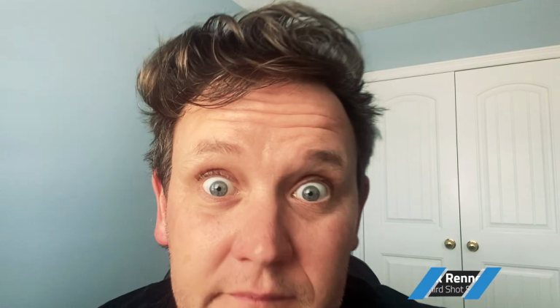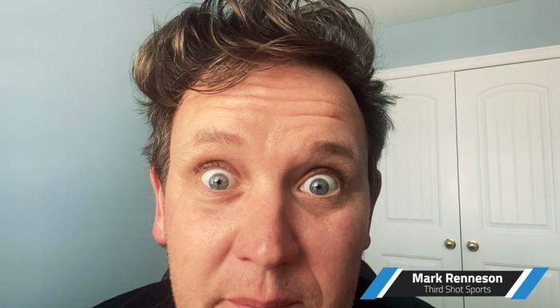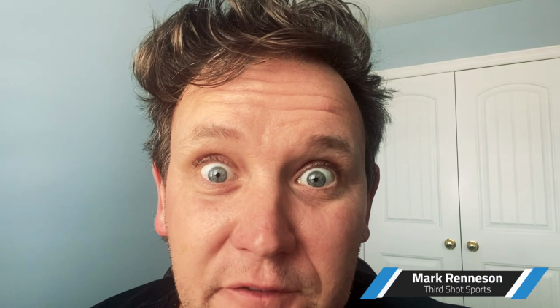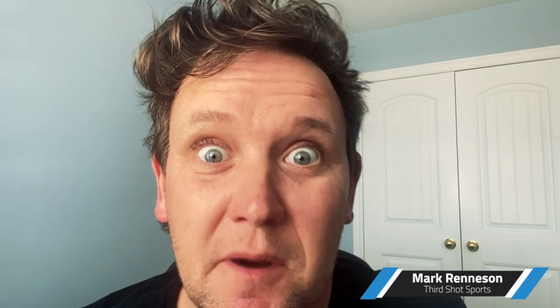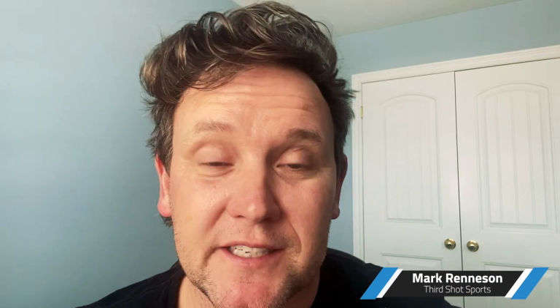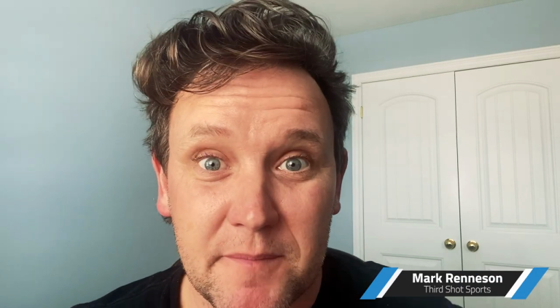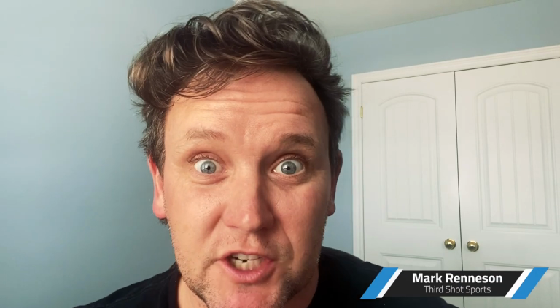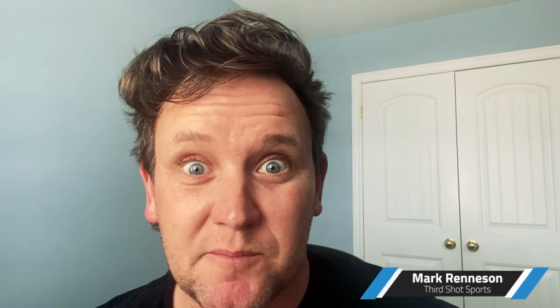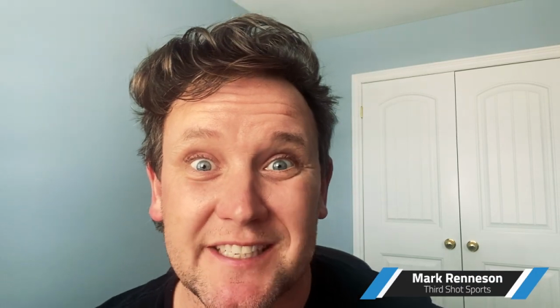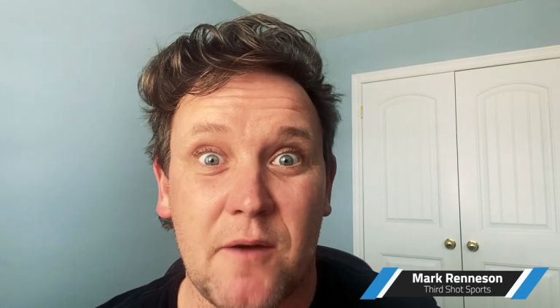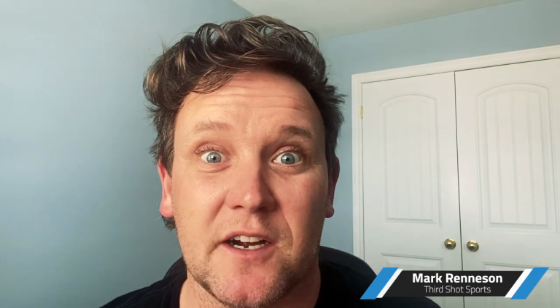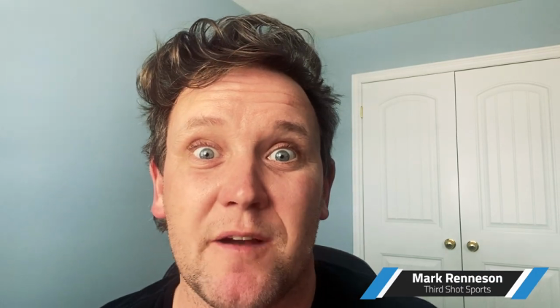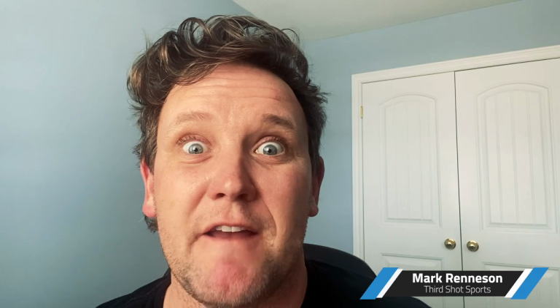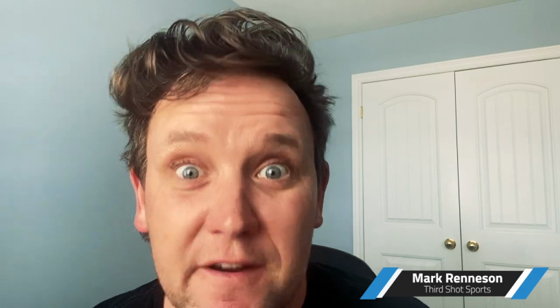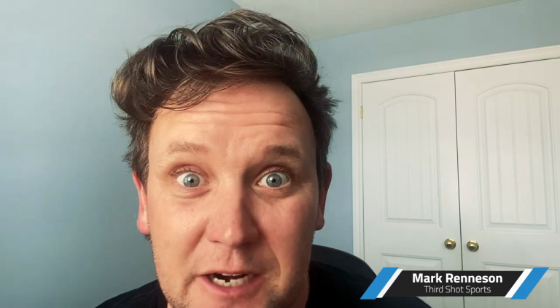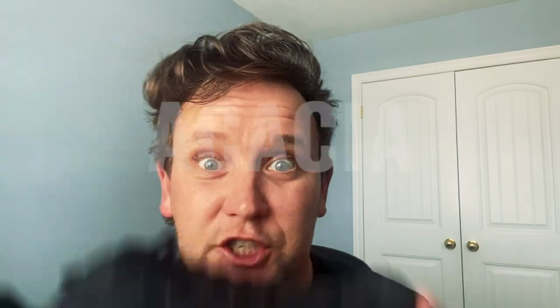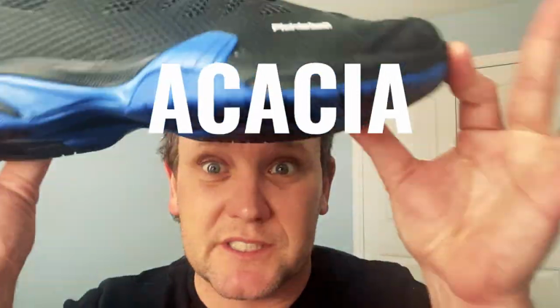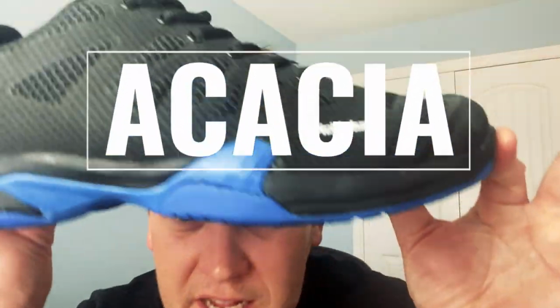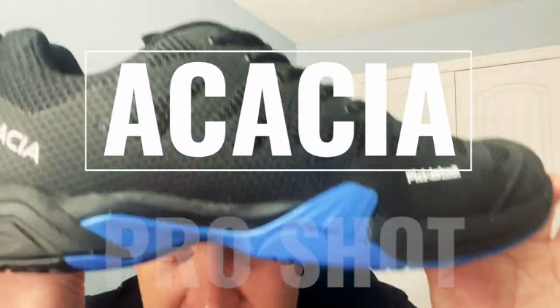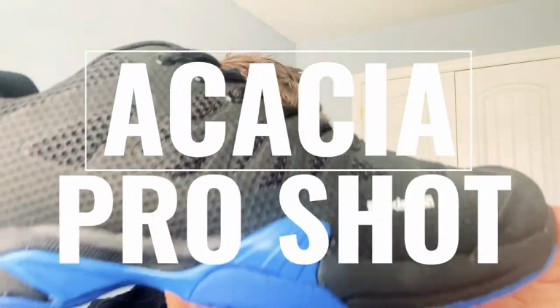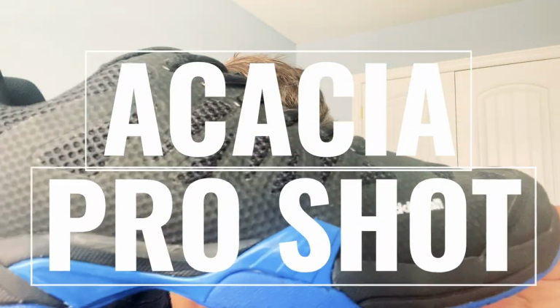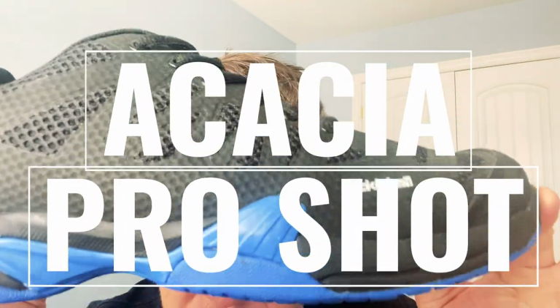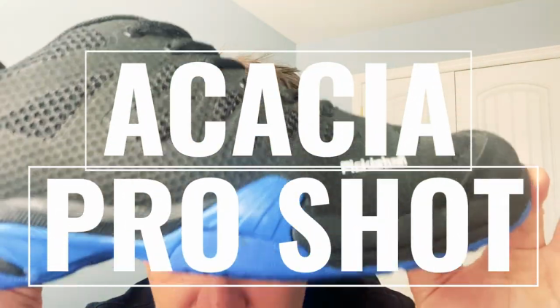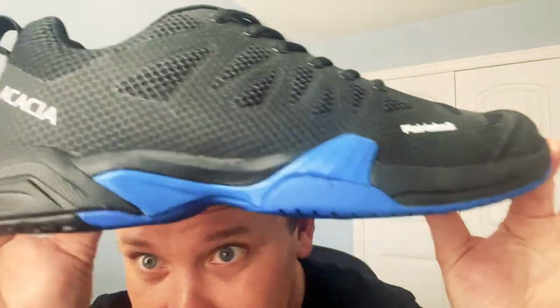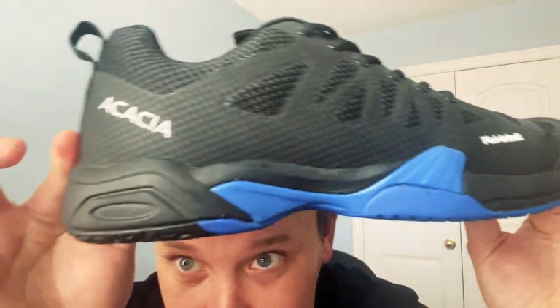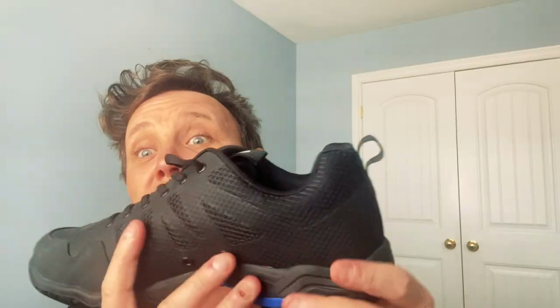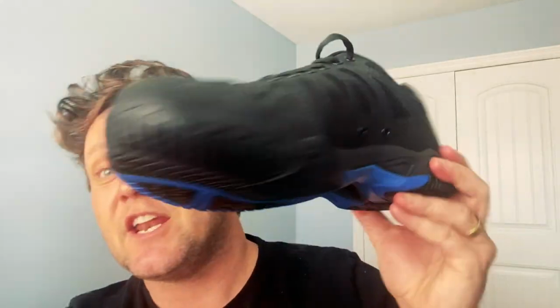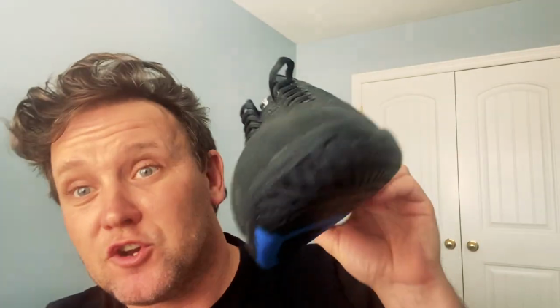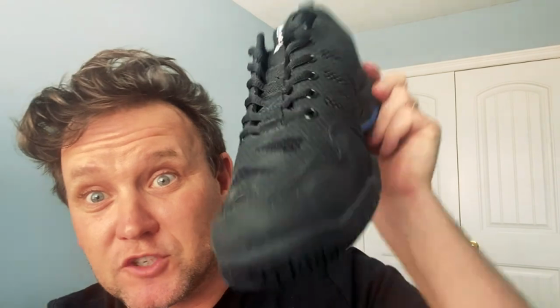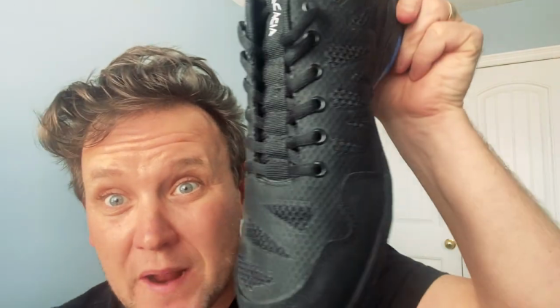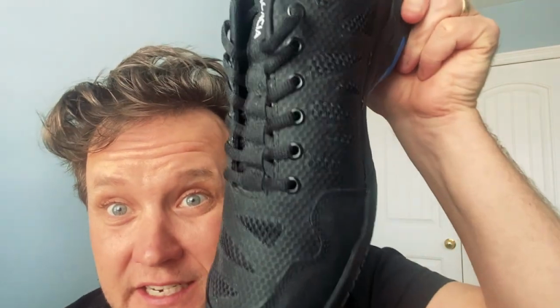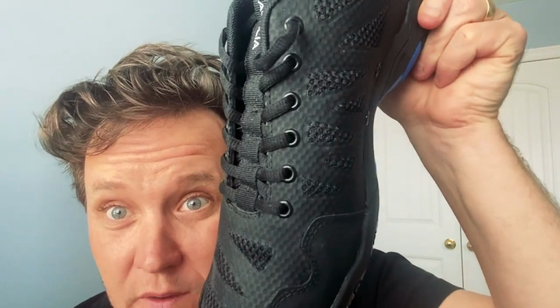Hey there Pickleball friends, Mark Renneson from Third Shot Sports. Today I want to talk to you about my favorite pickleball shoes, the Acacia Pro Shot — brand new for 2021.